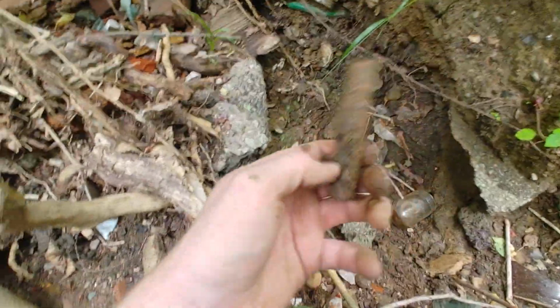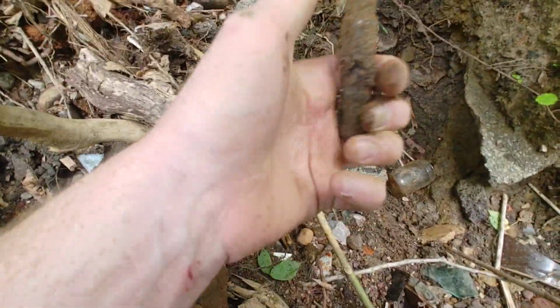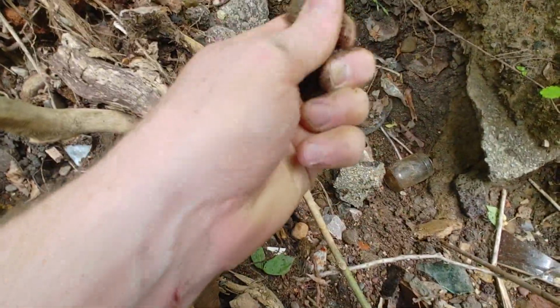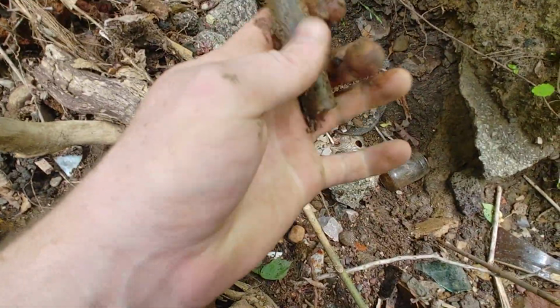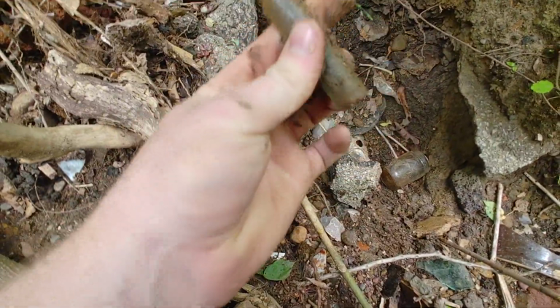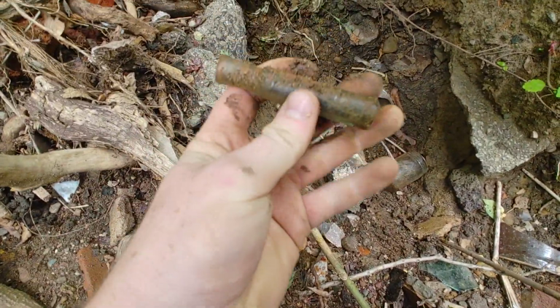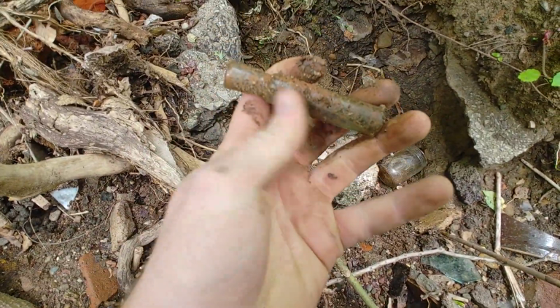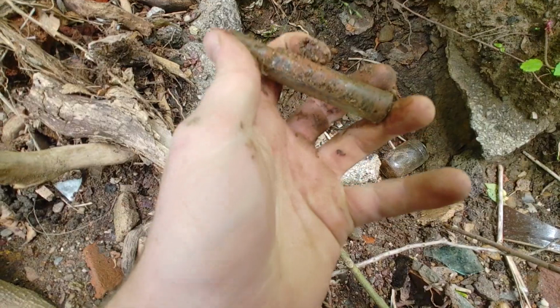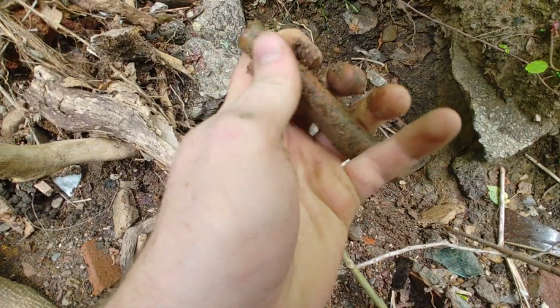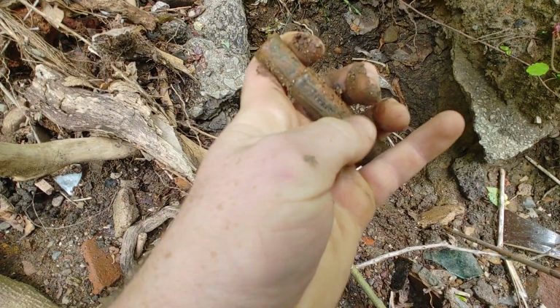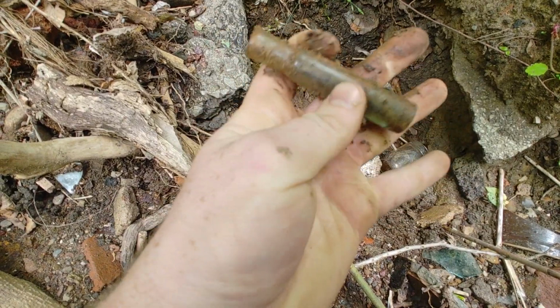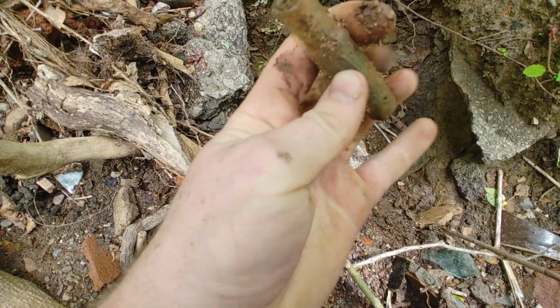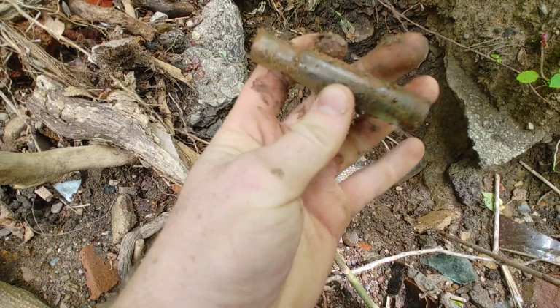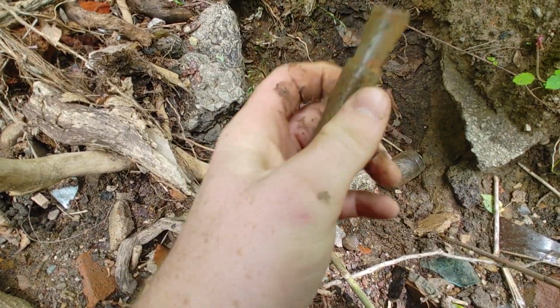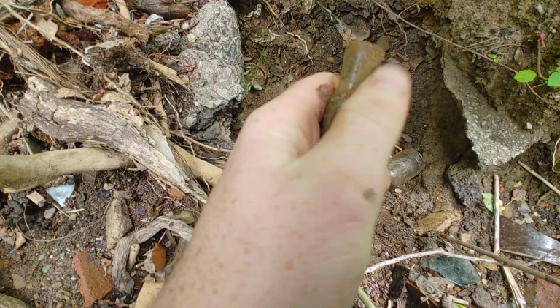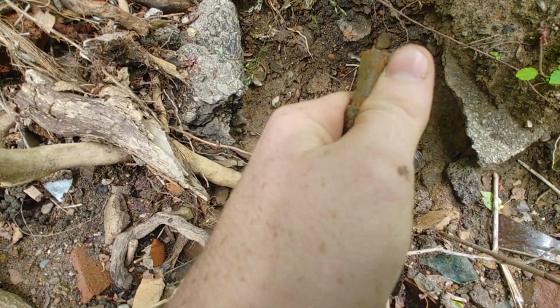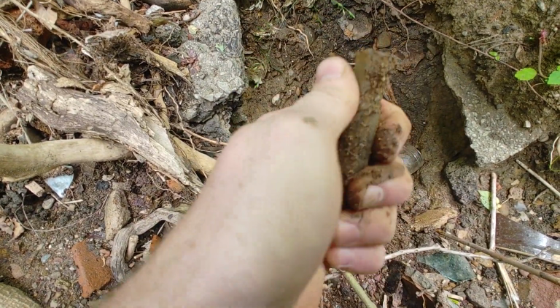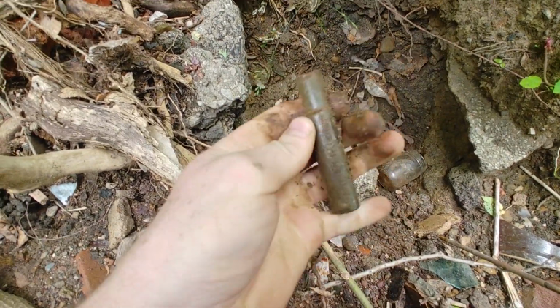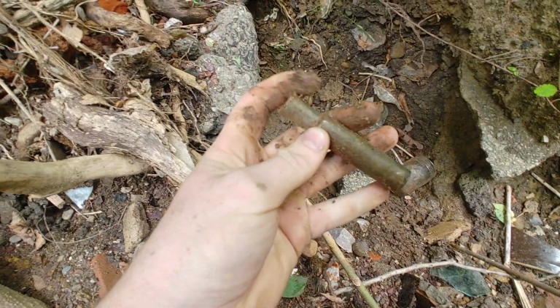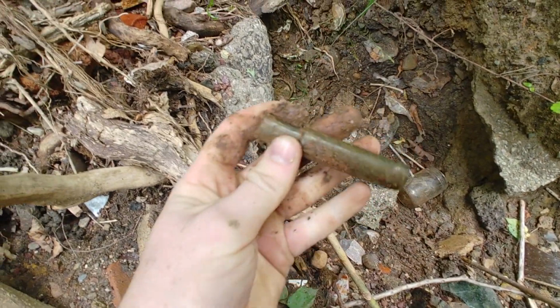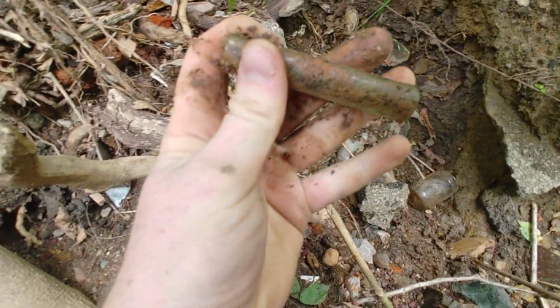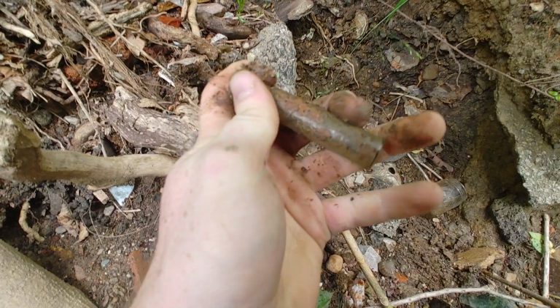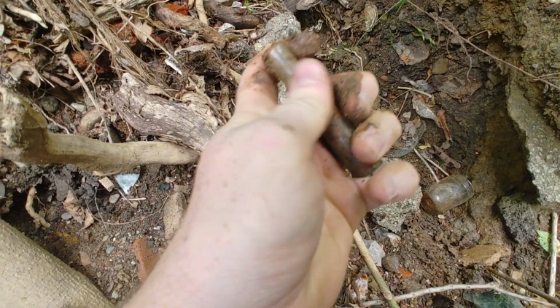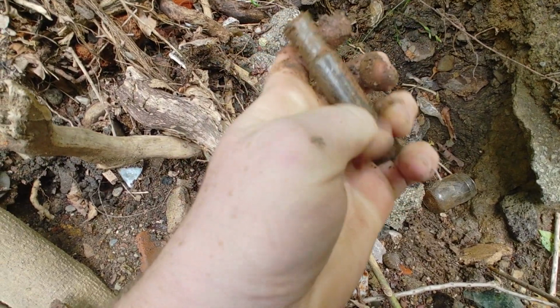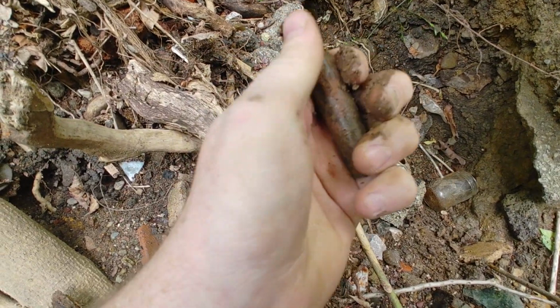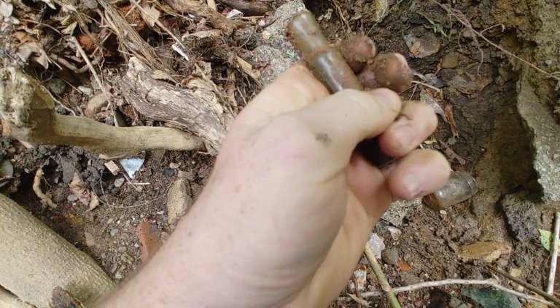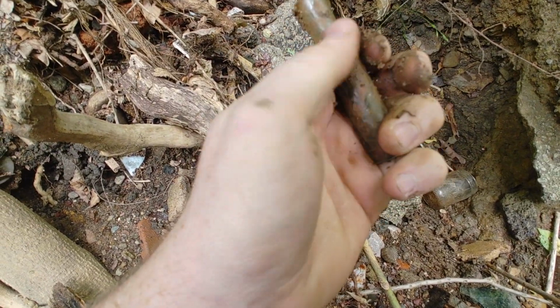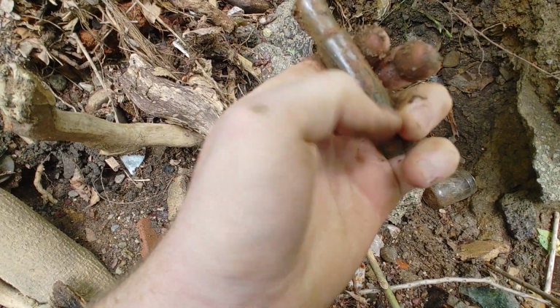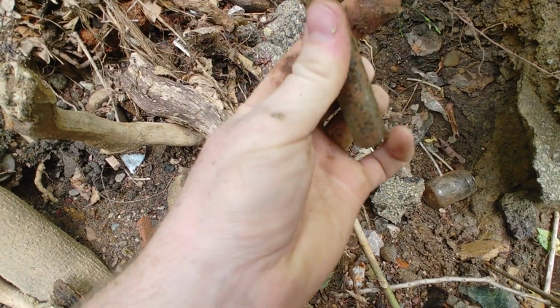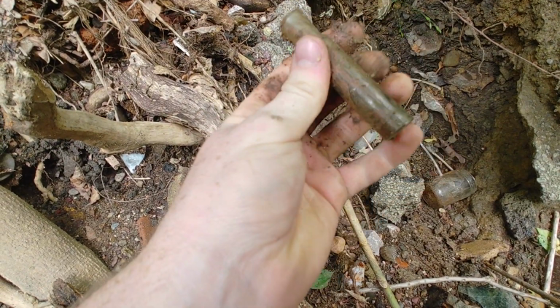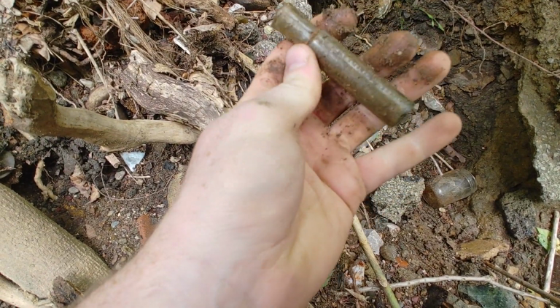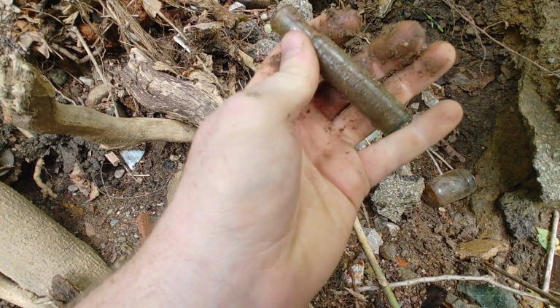I noticed this tube right here is whole — it's also embossed and it's blown in a mold, which puts it in a specific time period. Let me go ahead and clean it off to see what it says.